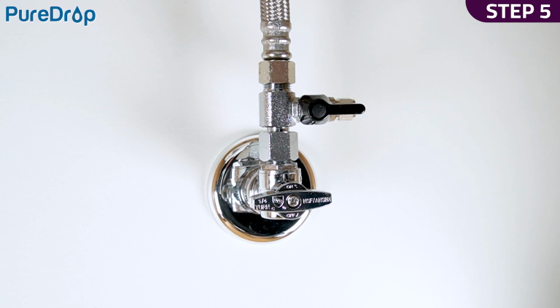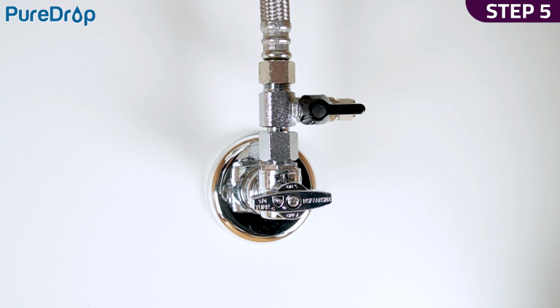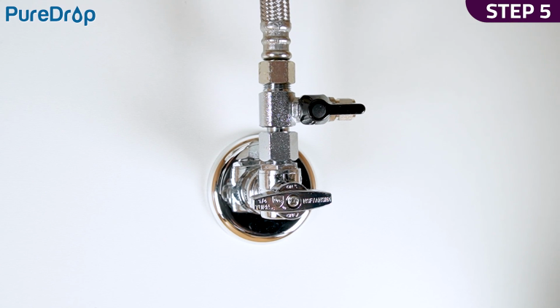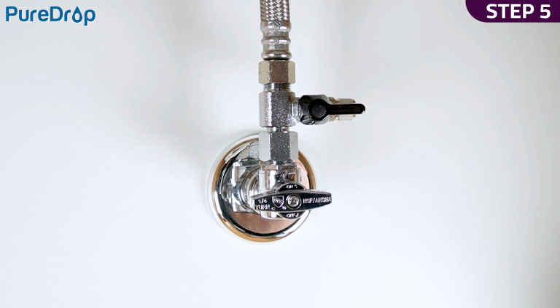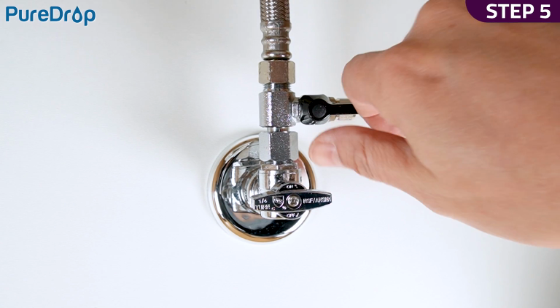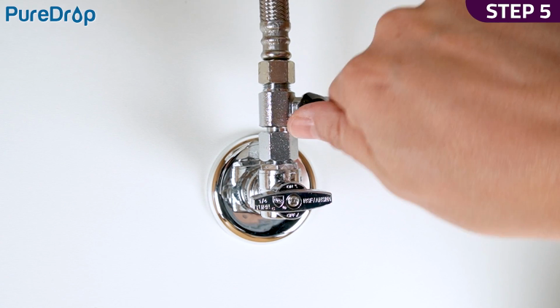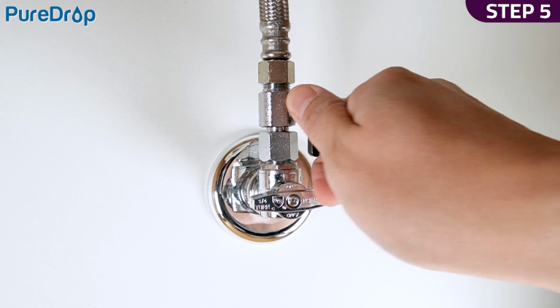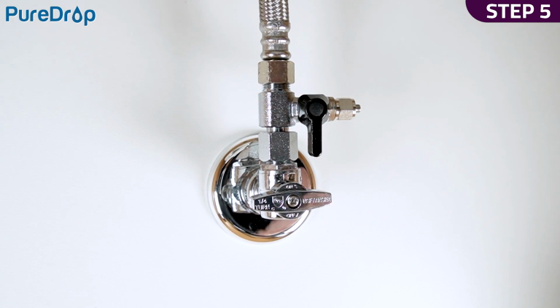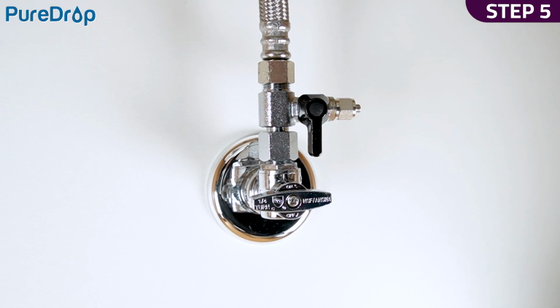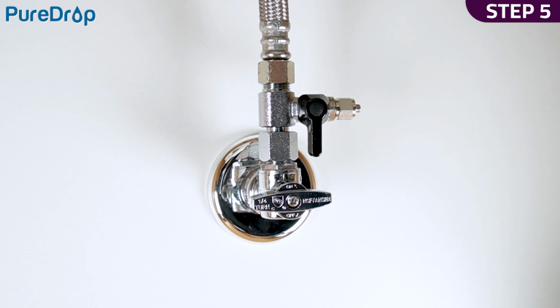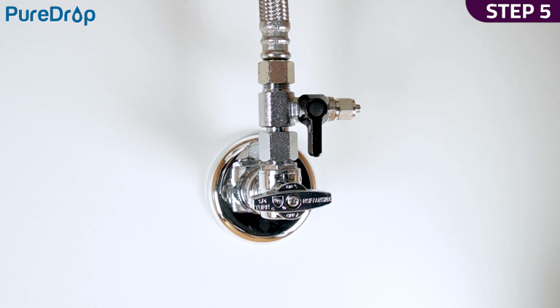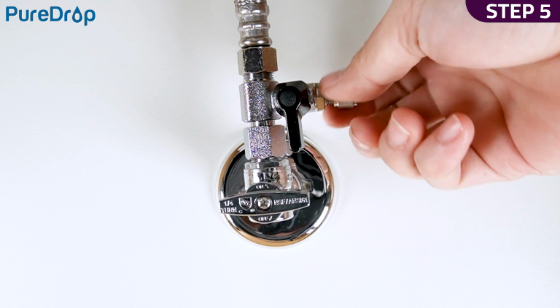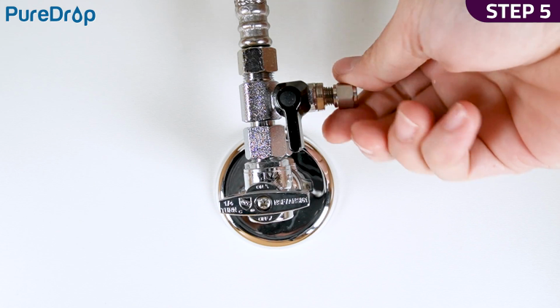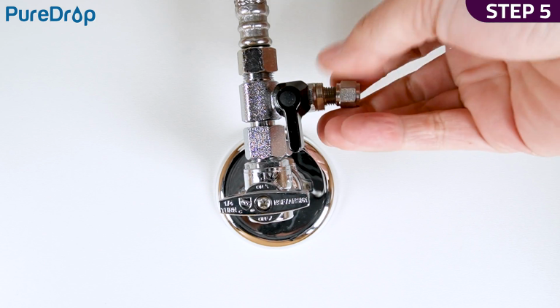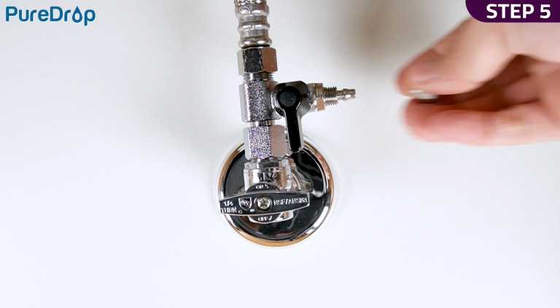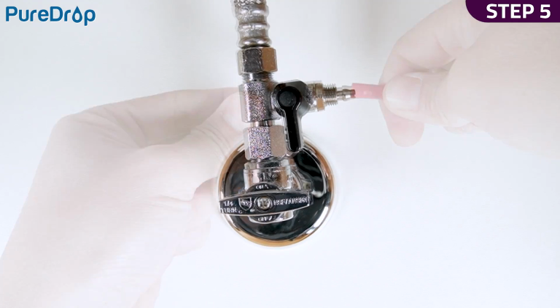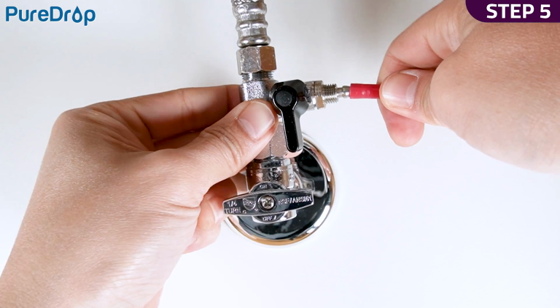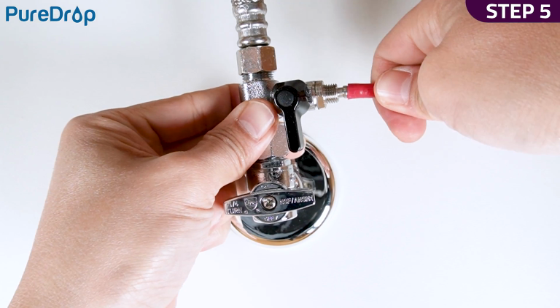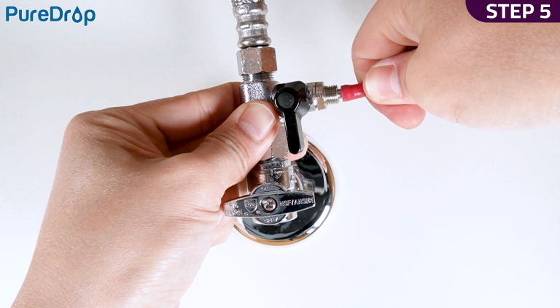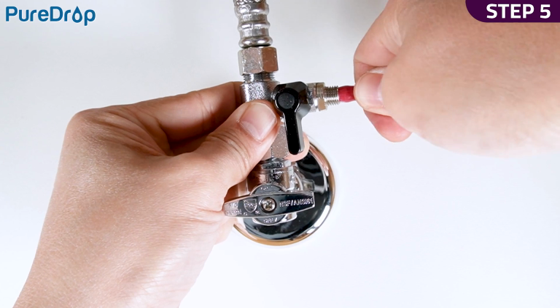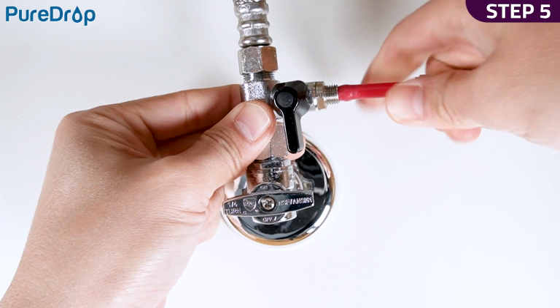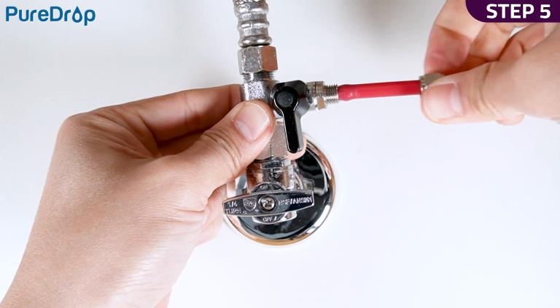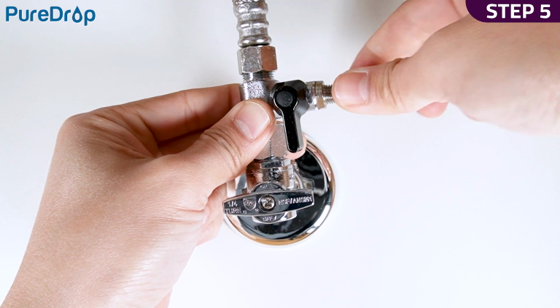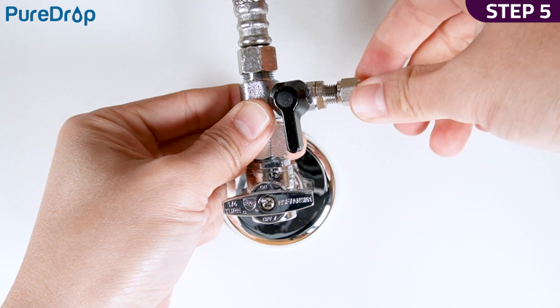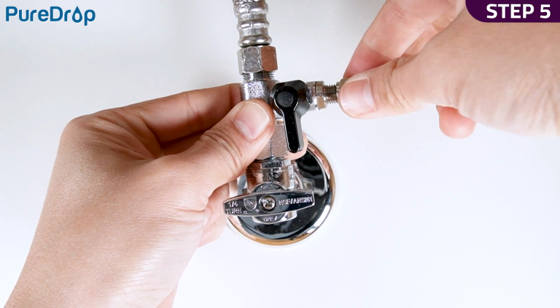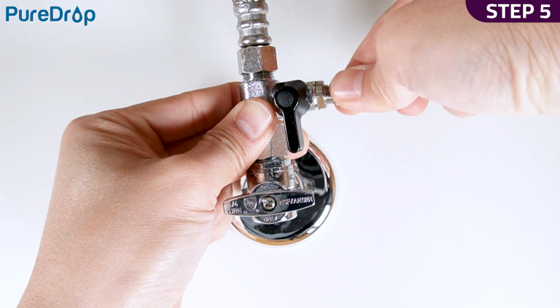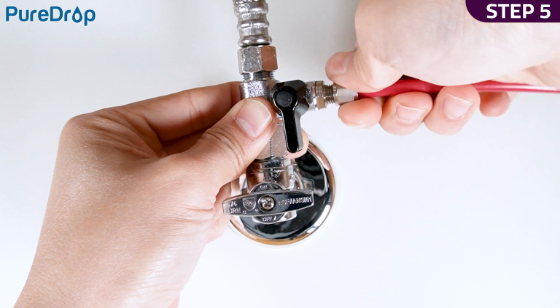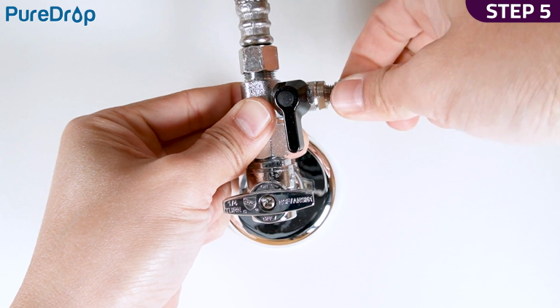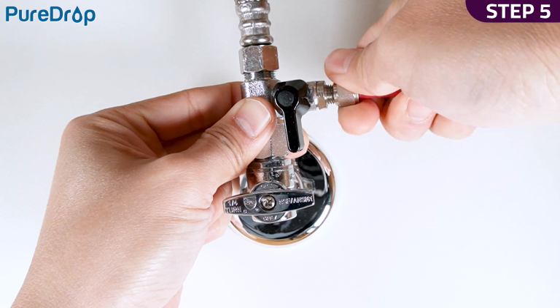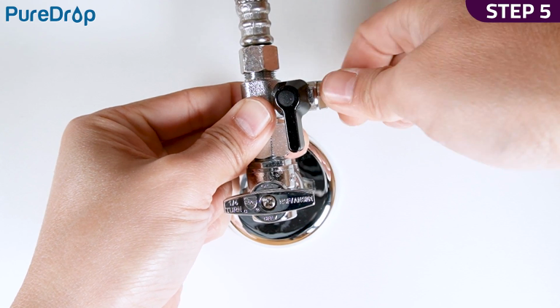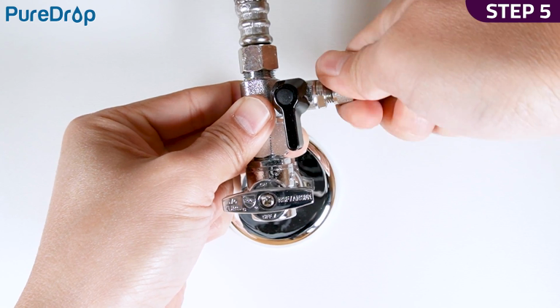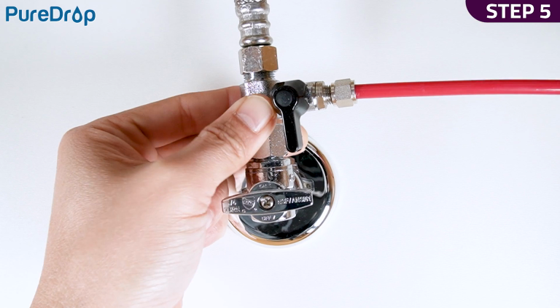Step 5. Turn the feed water valve to the off position. Connect the red tubing to the adapter and ensure you have enough tubing length for future maintenance. Measure and cut the tube.